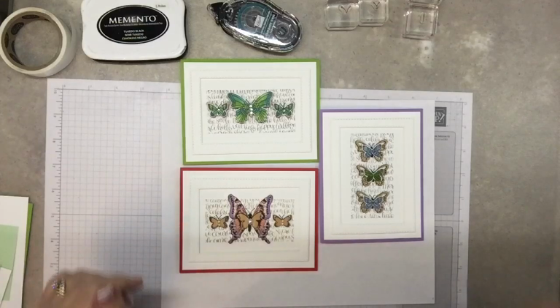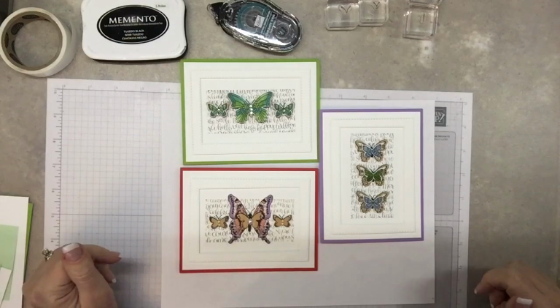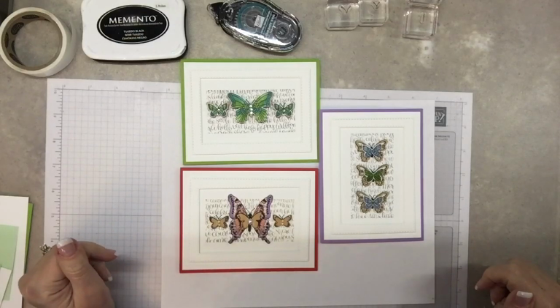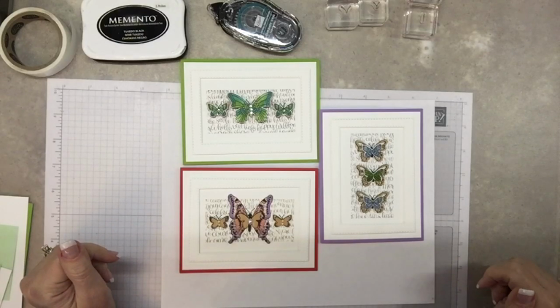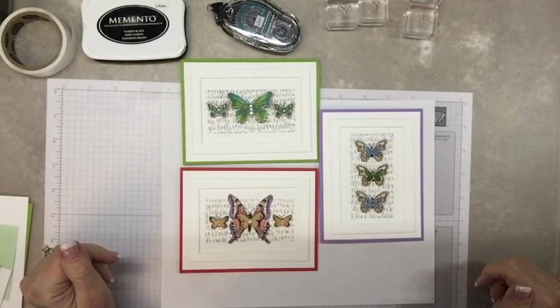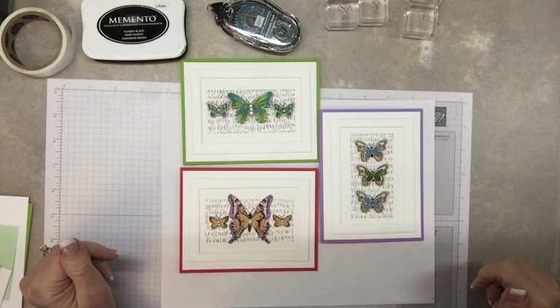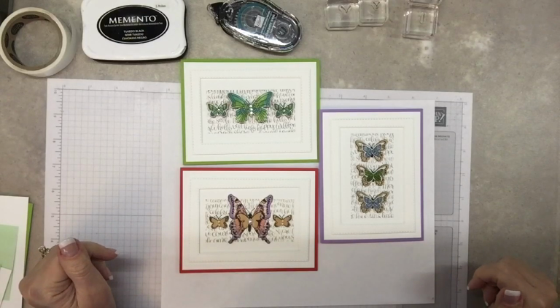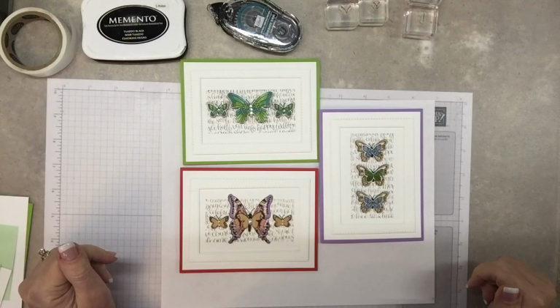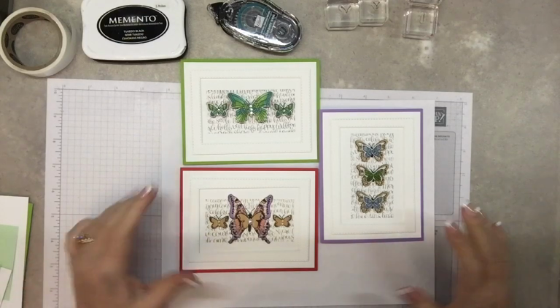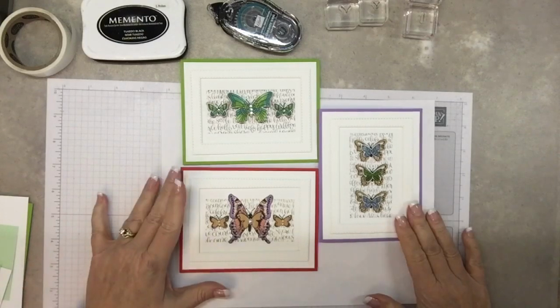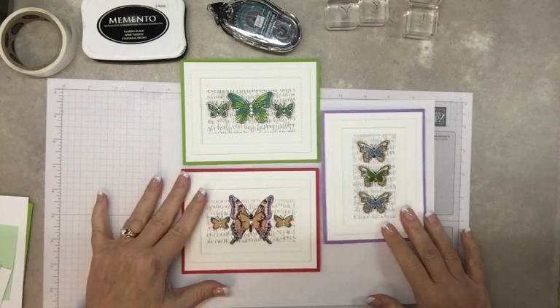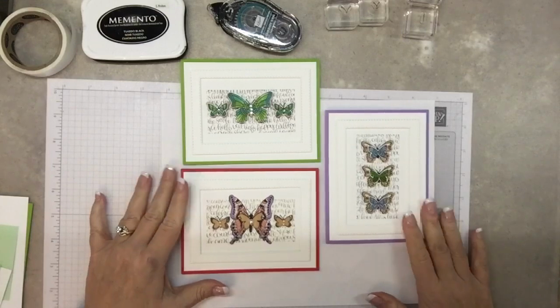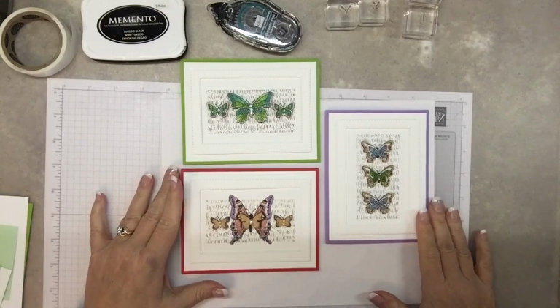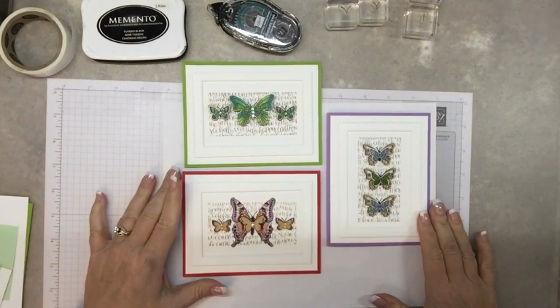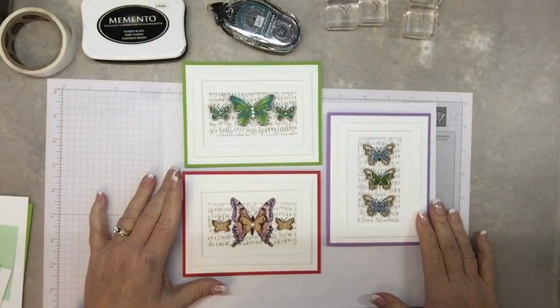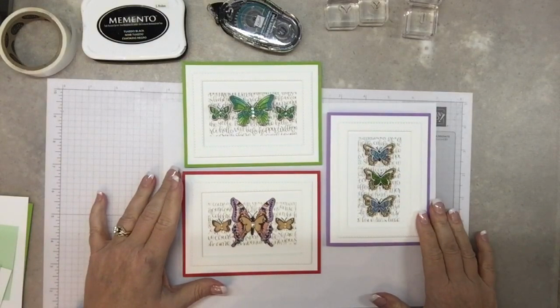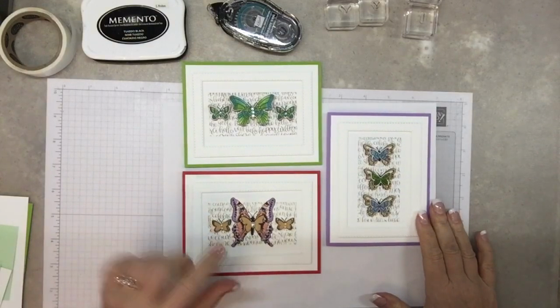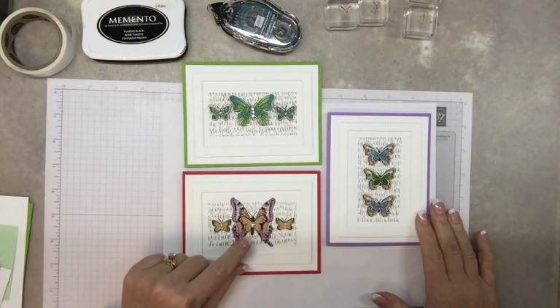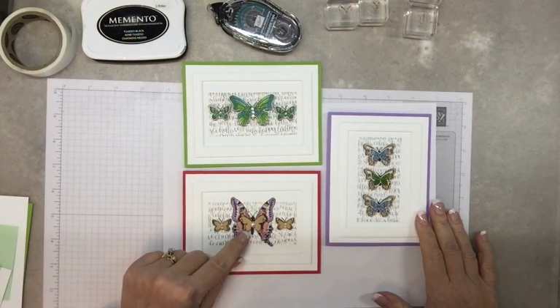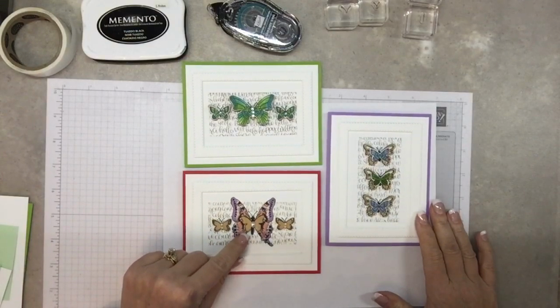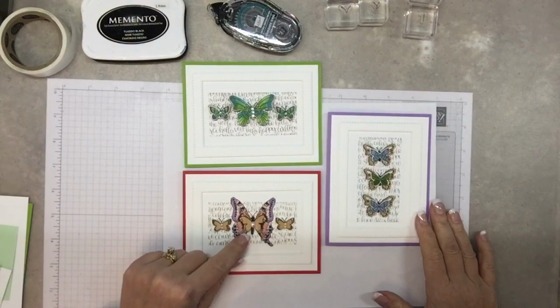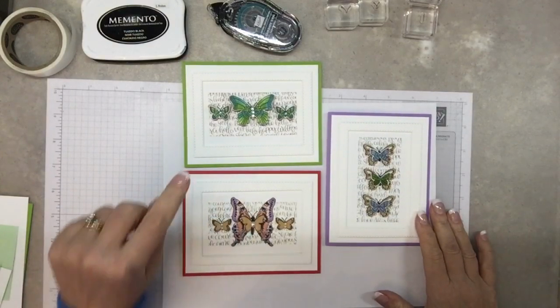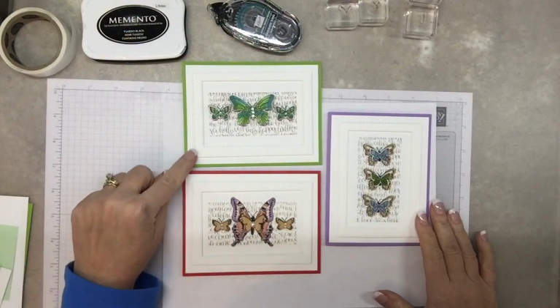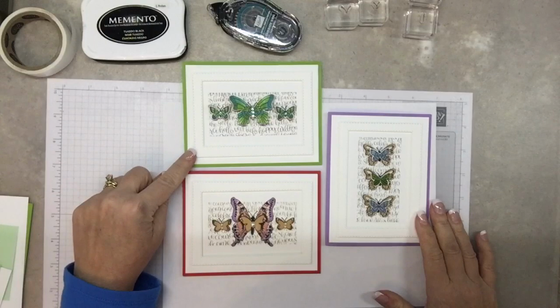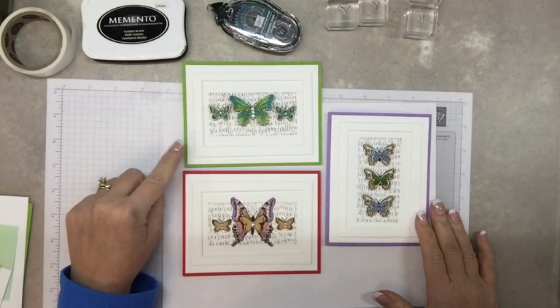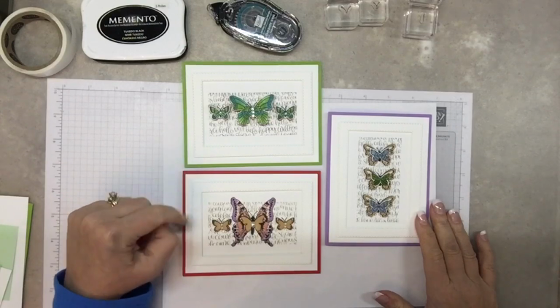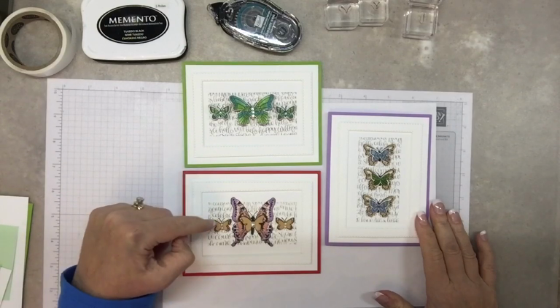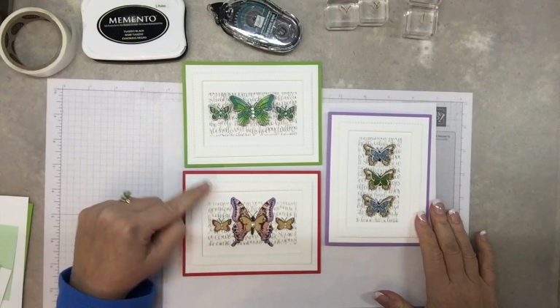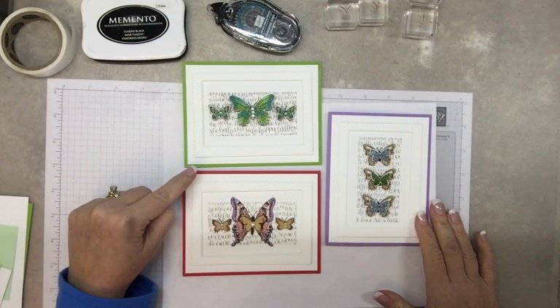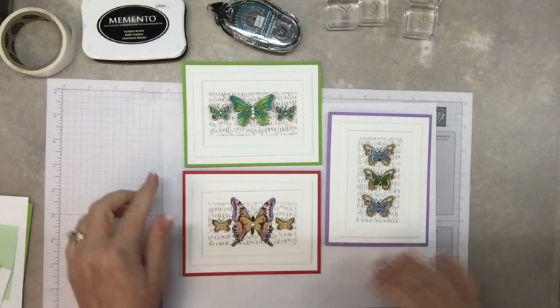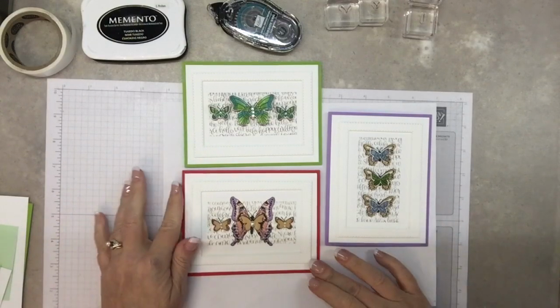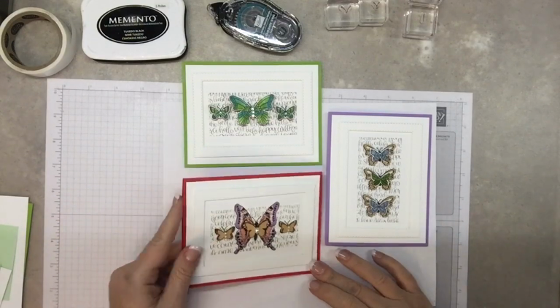Hello! Happy almost weekend! I was going to make these cards with you, particularly this one, and maybe in the green colors, but I wanted to show you the difference in these projects.